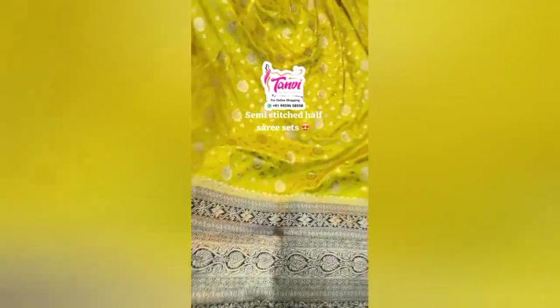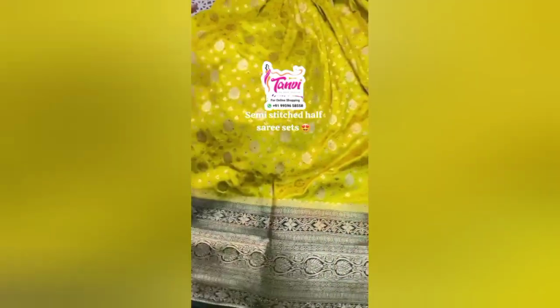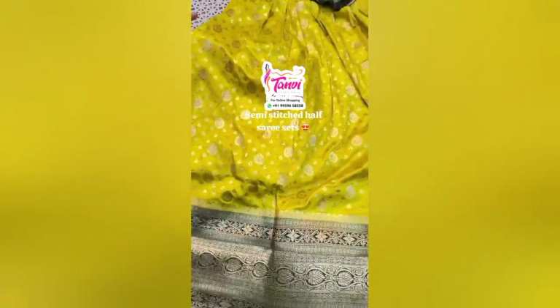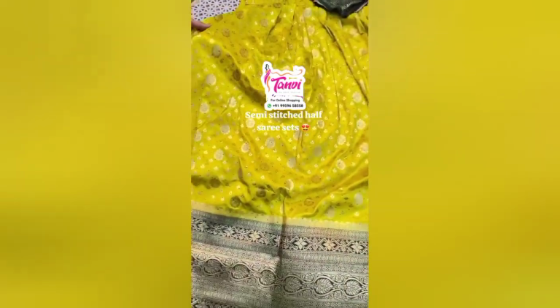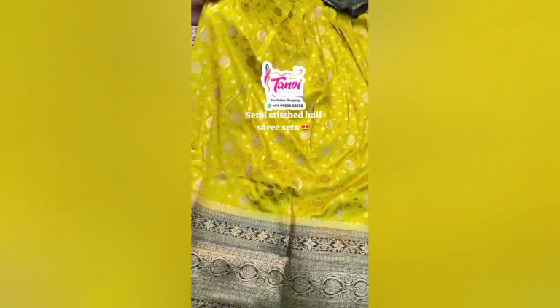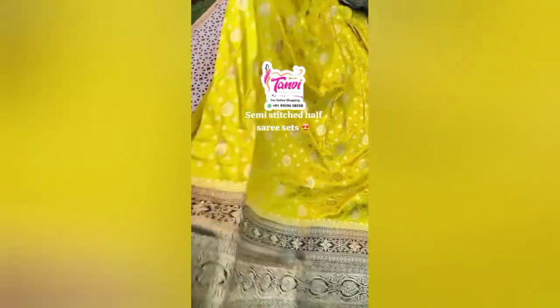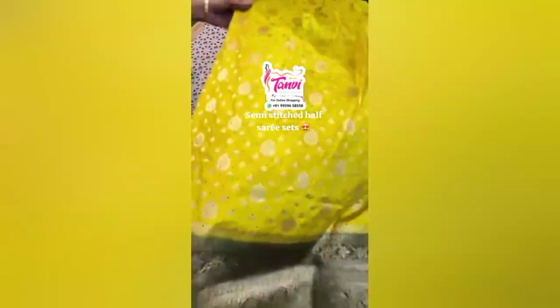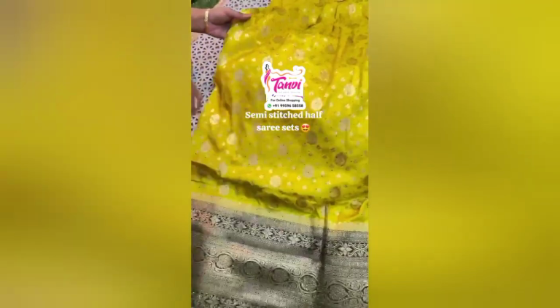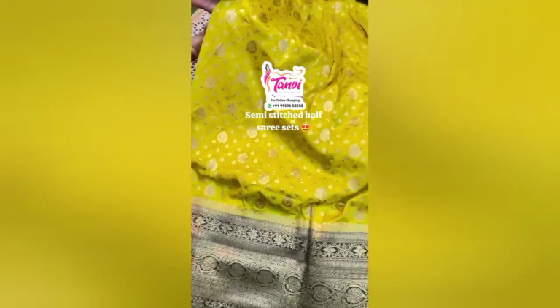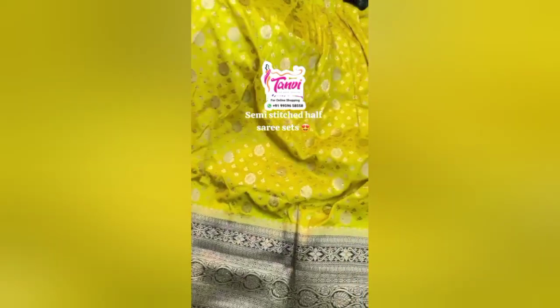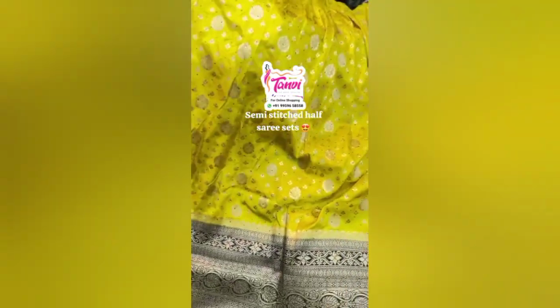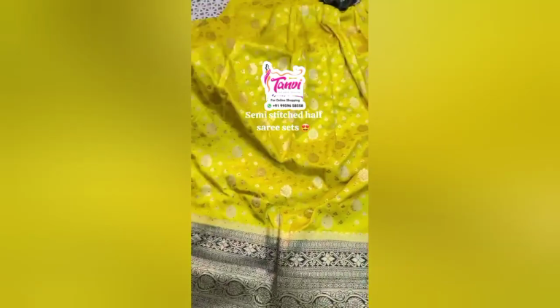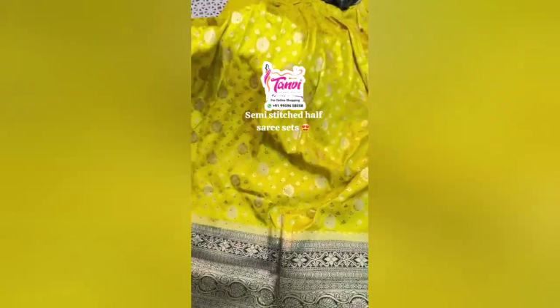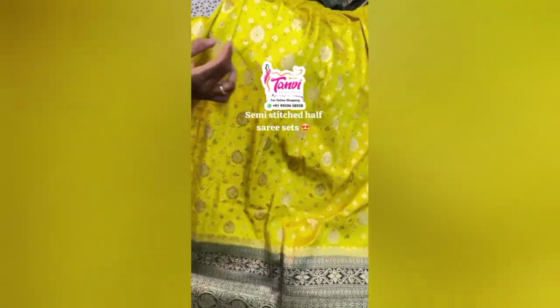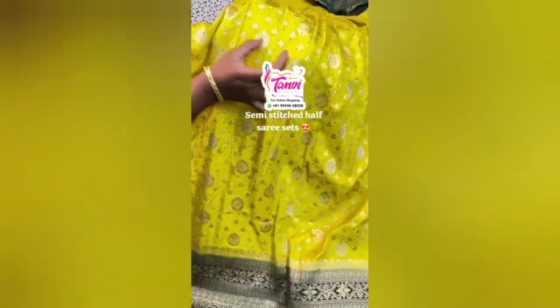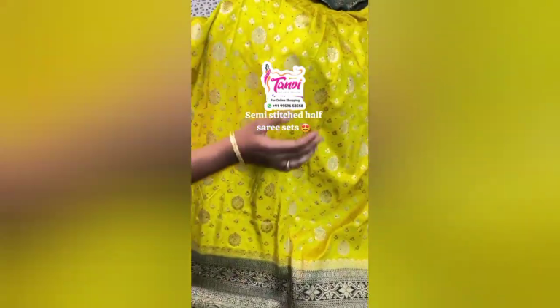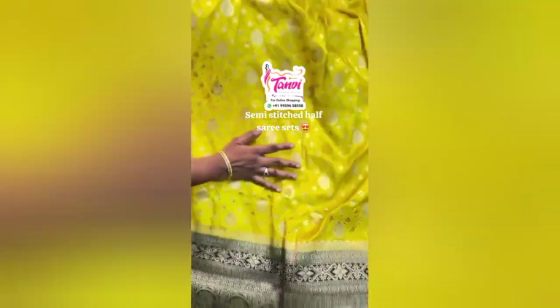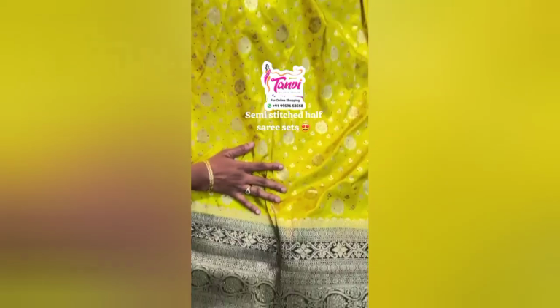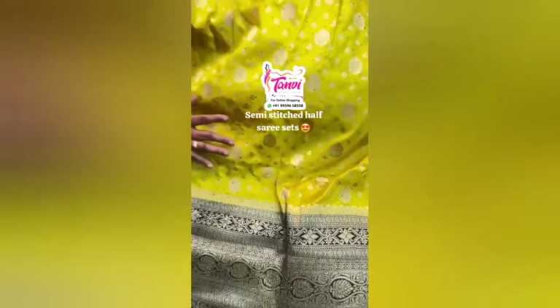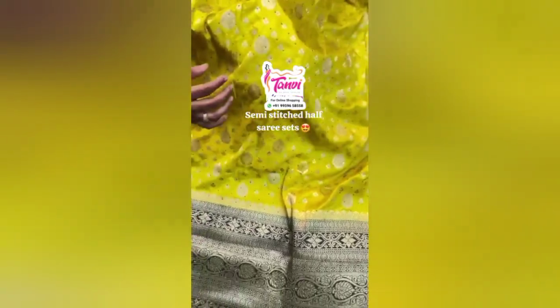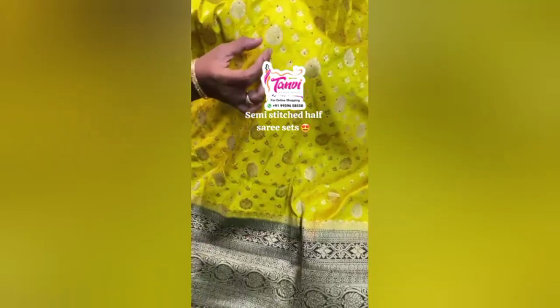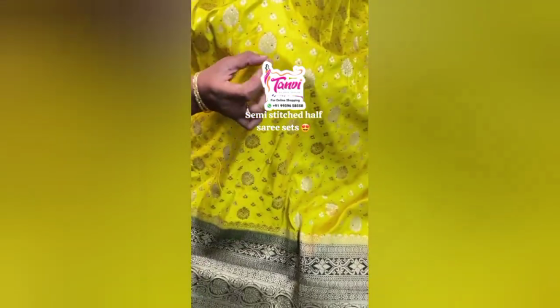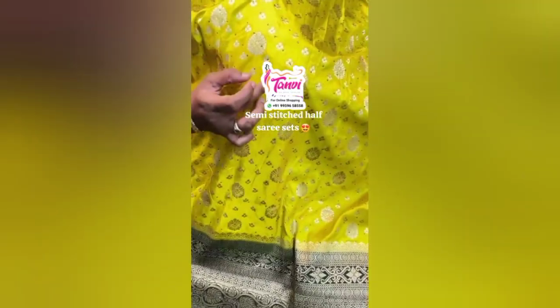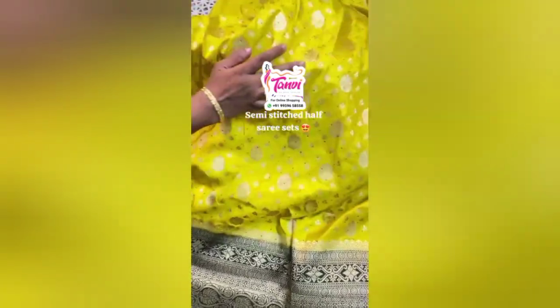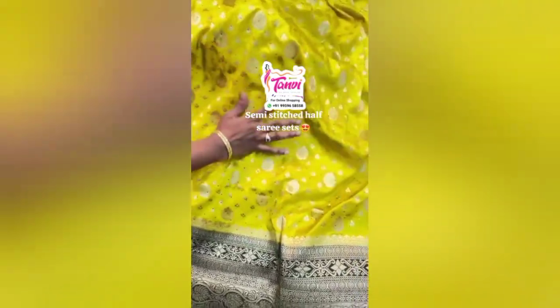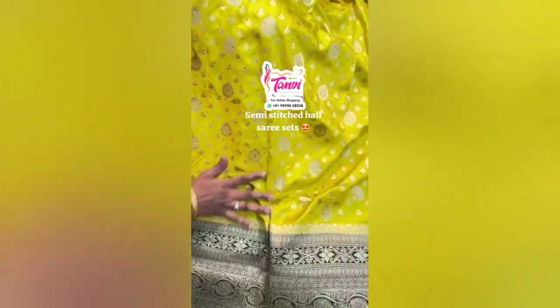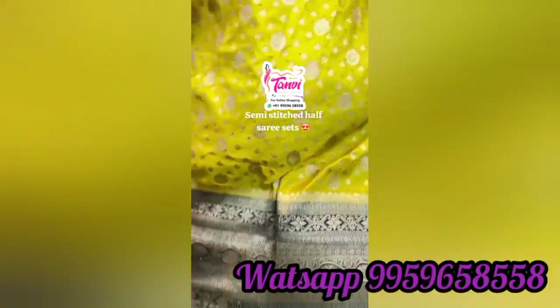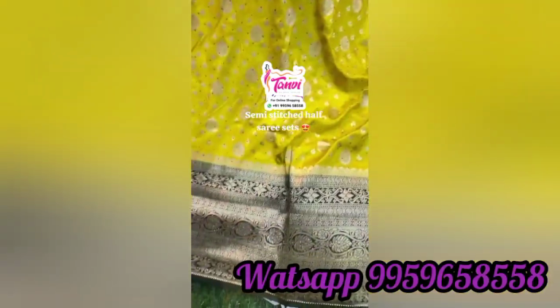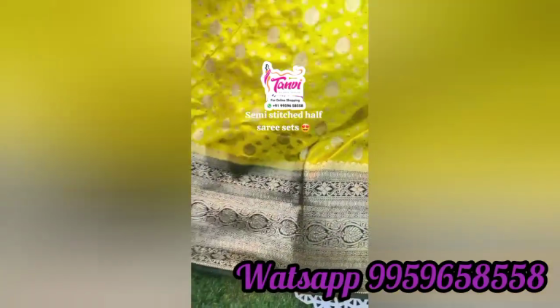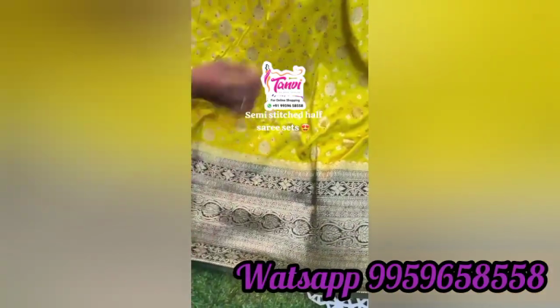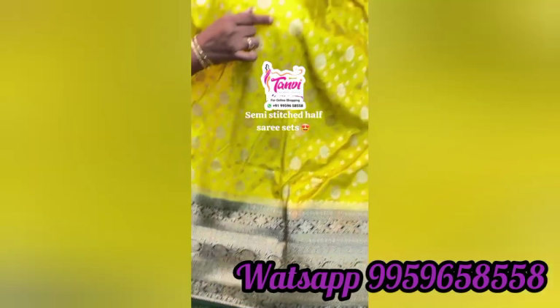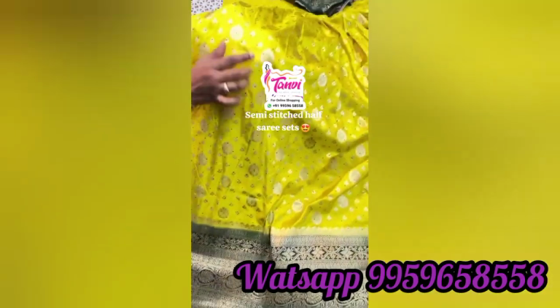Fabric with Benaresi Kadi Georgette. It is very lightweight and all over gold weaving. It has a lot of grand design work.